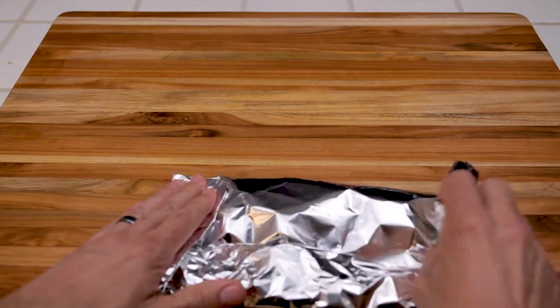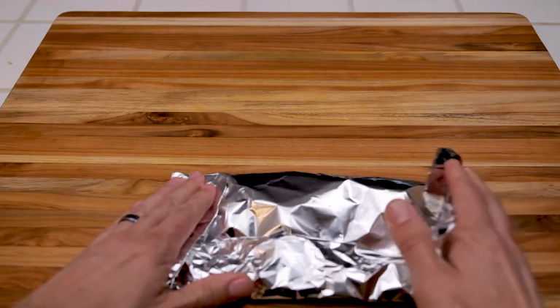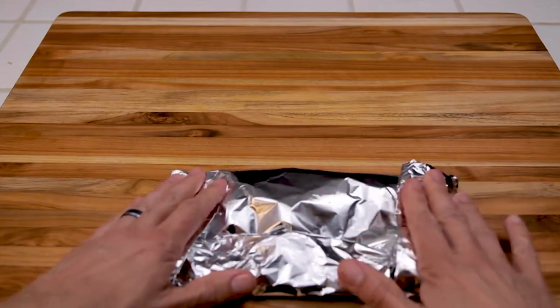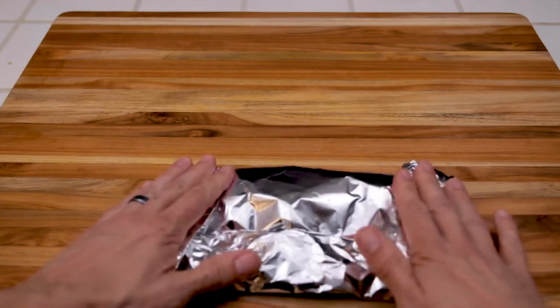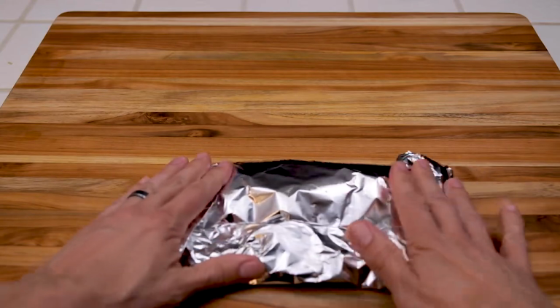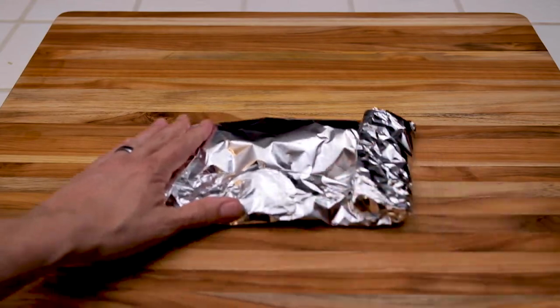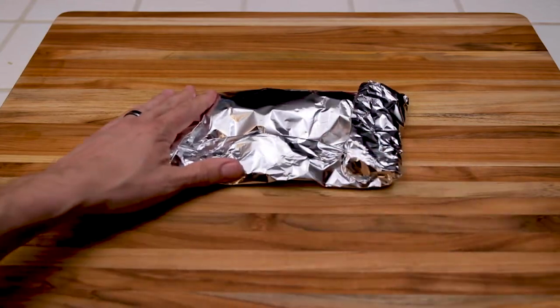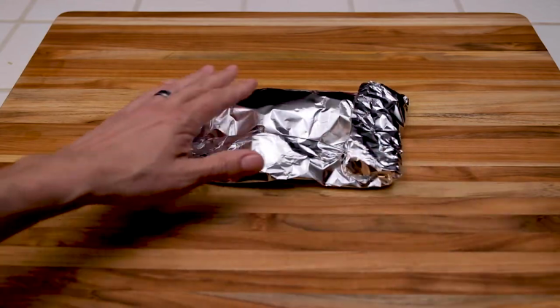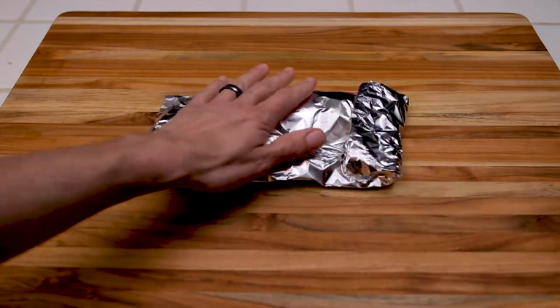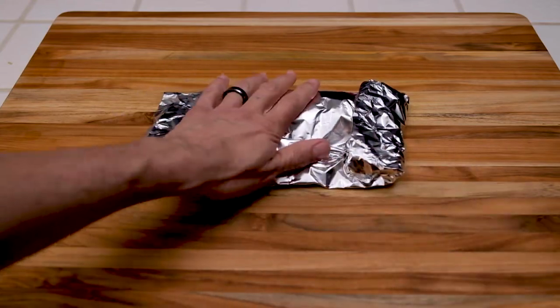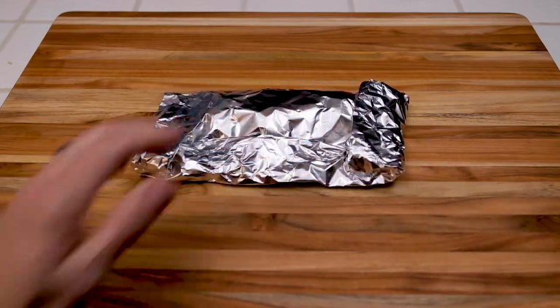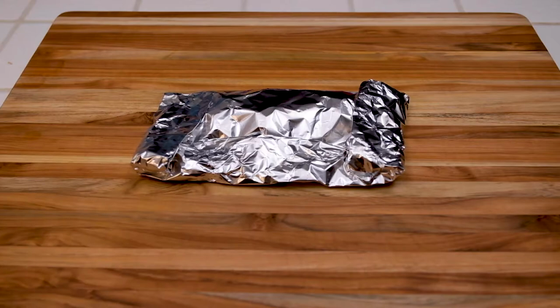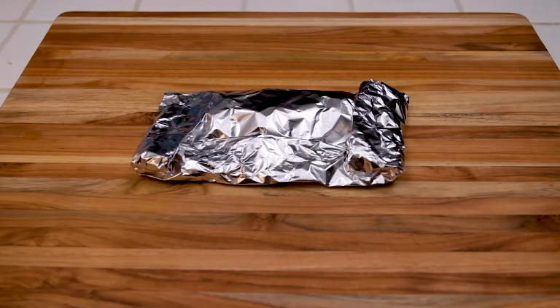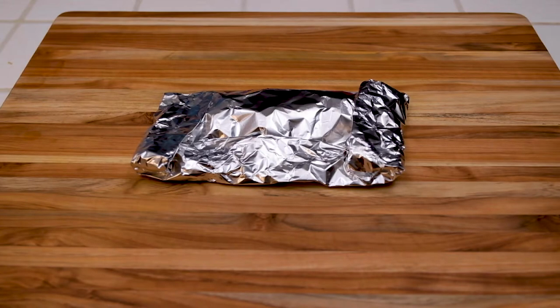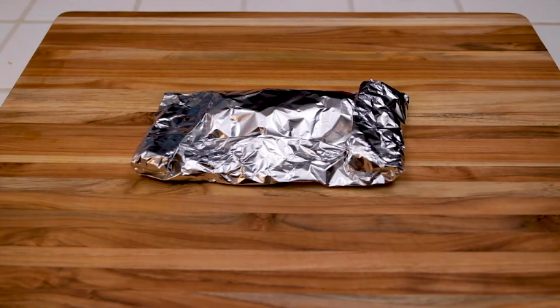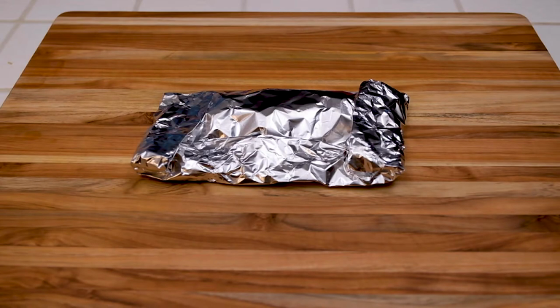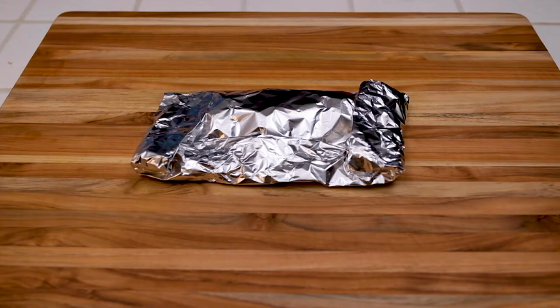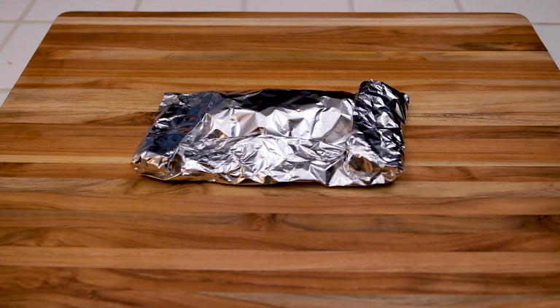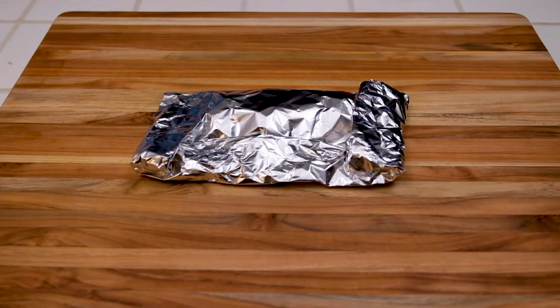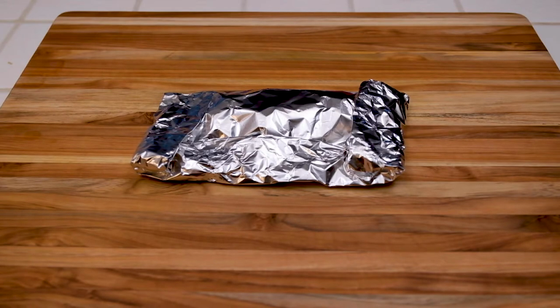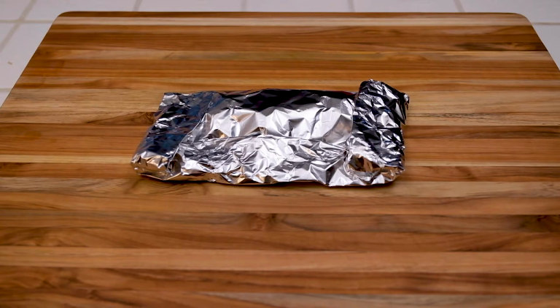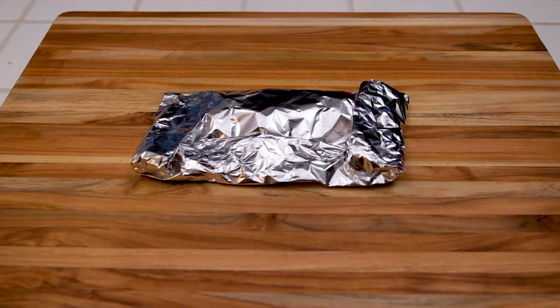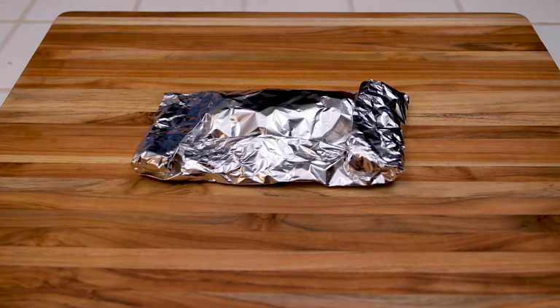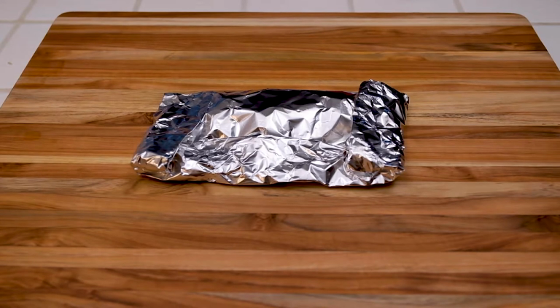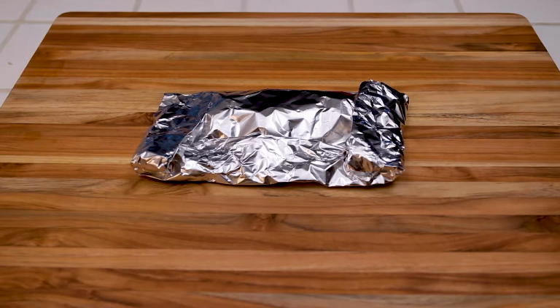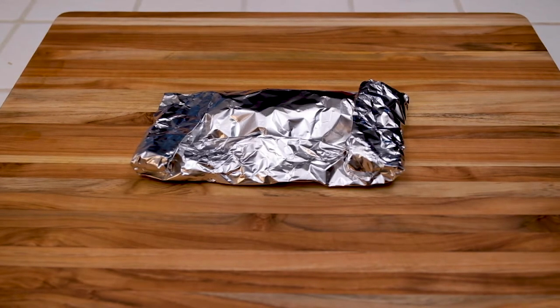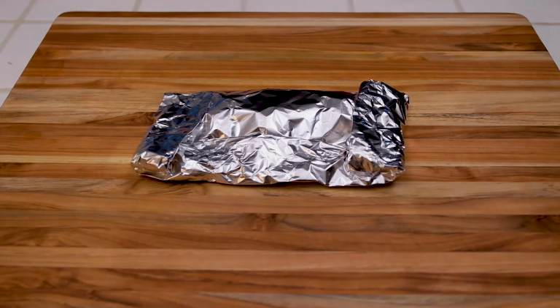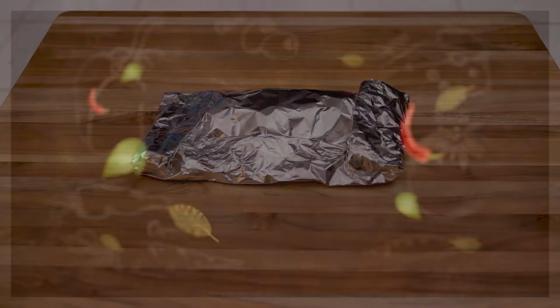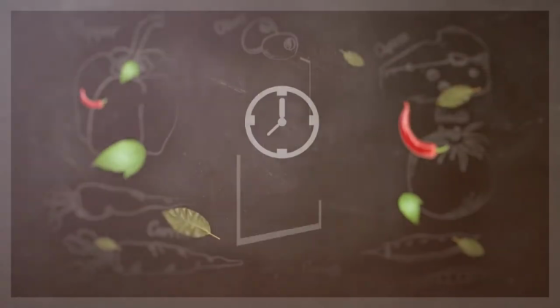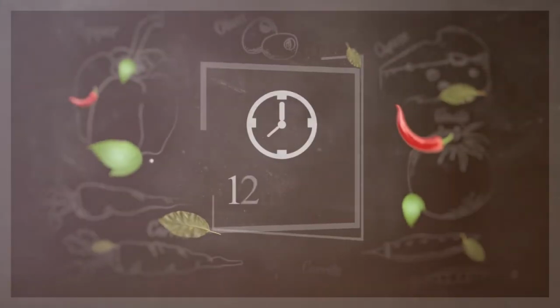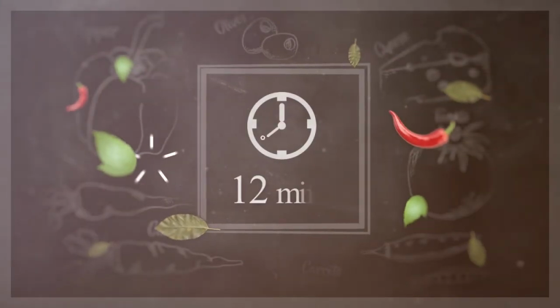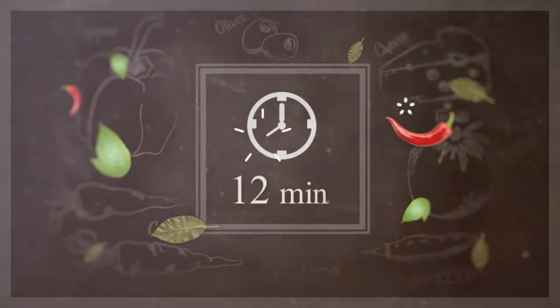And then I'll place this into a preheated 350 degree oven for about 12 minutes.